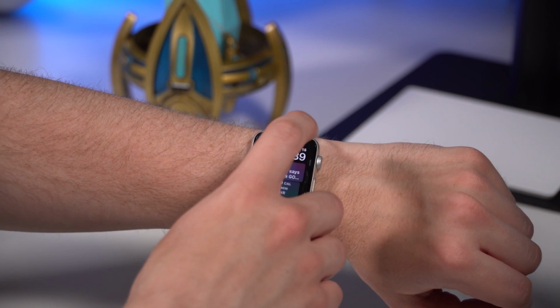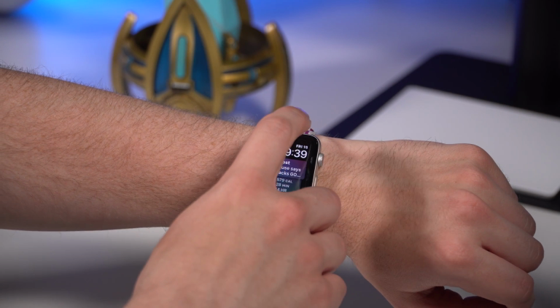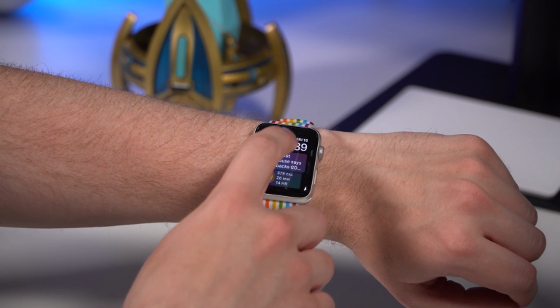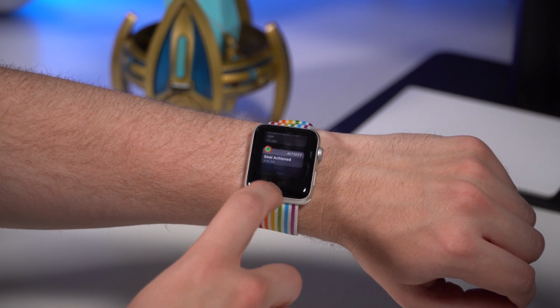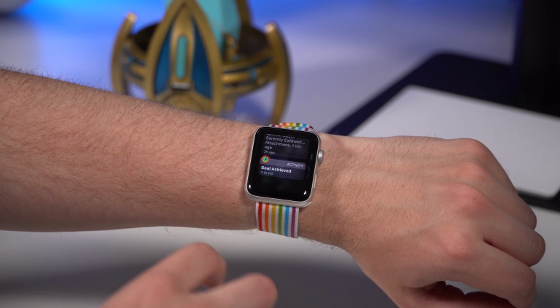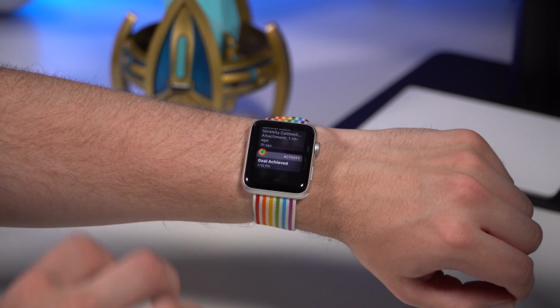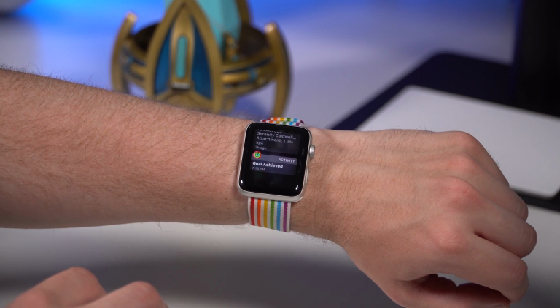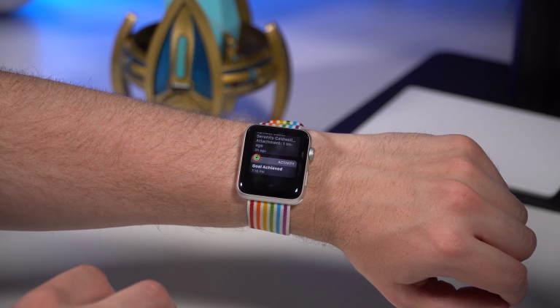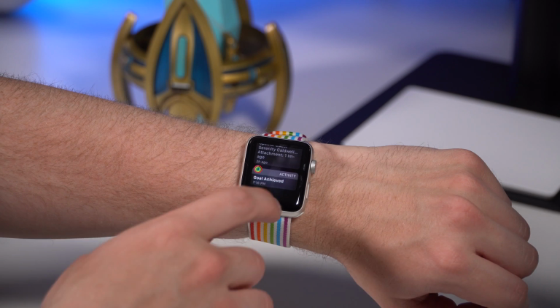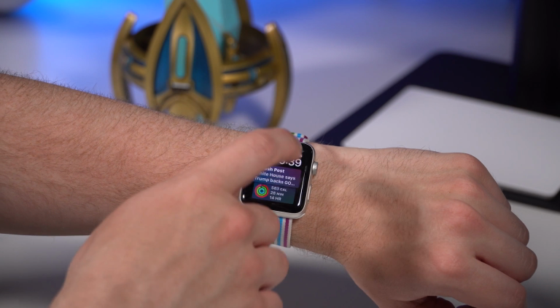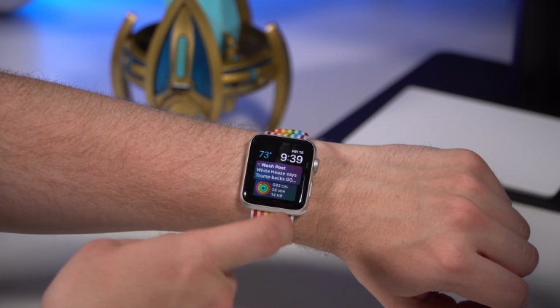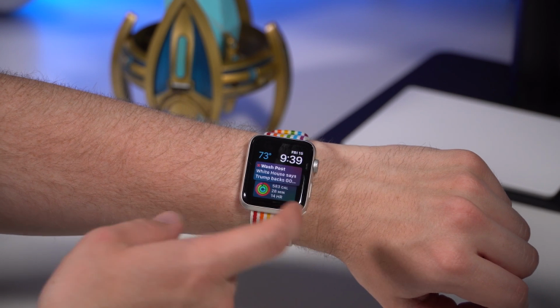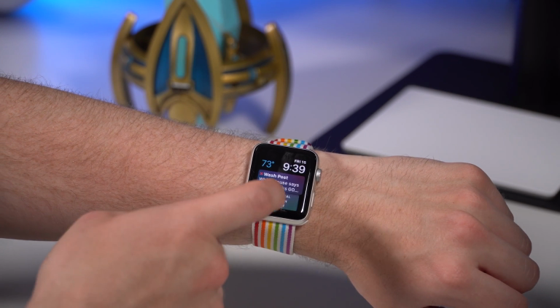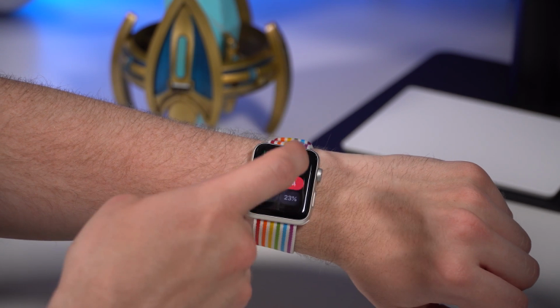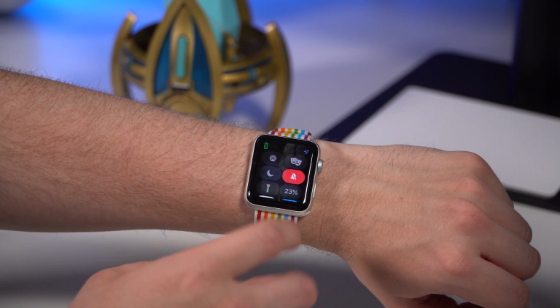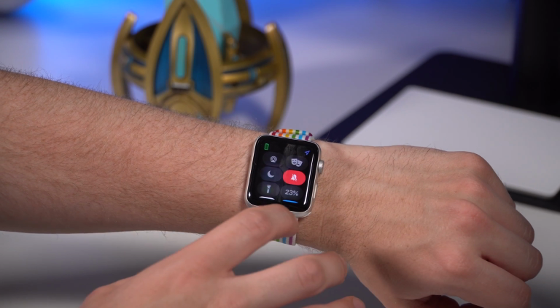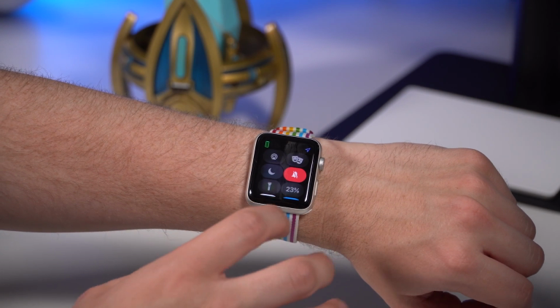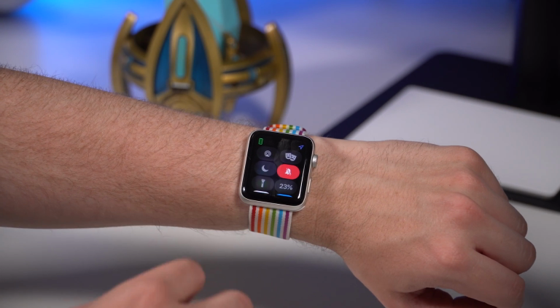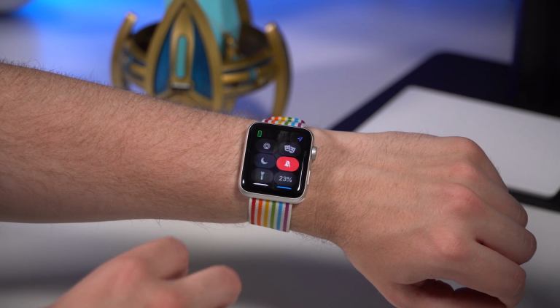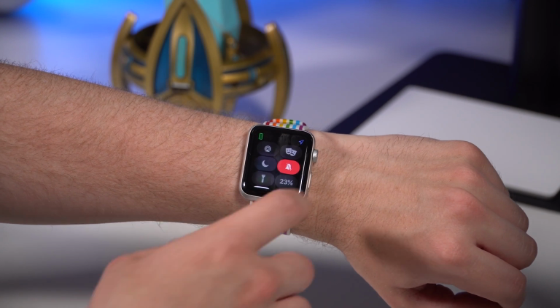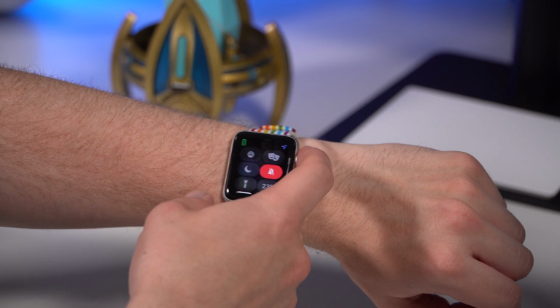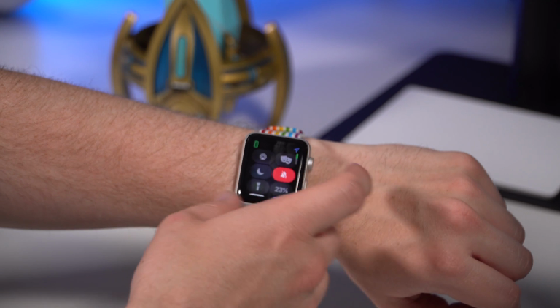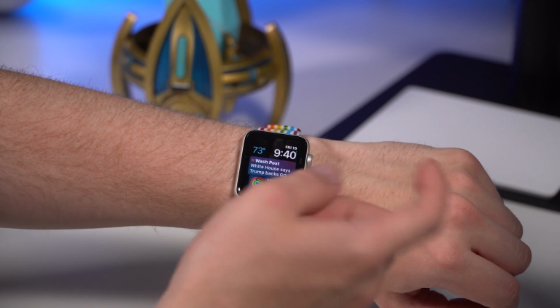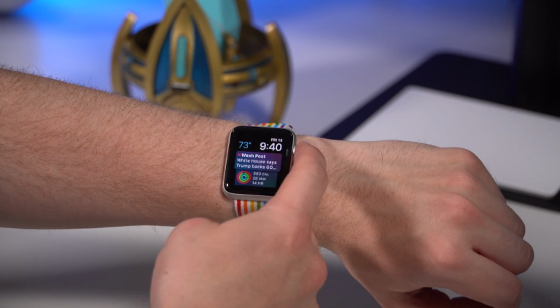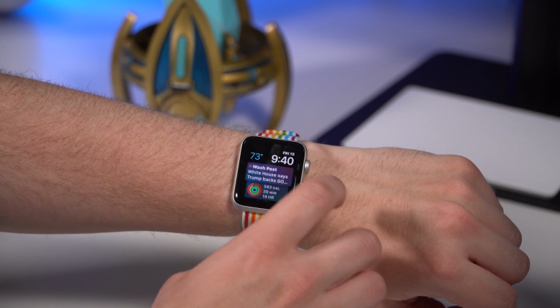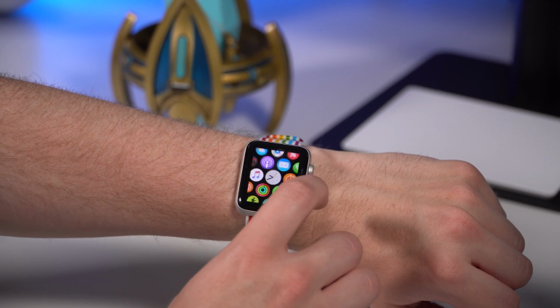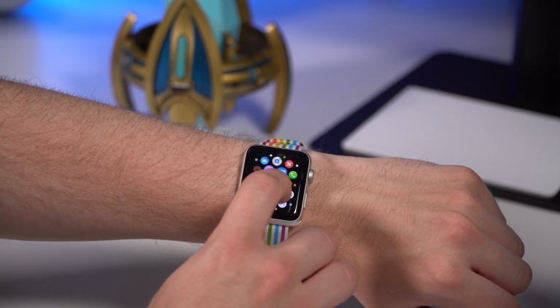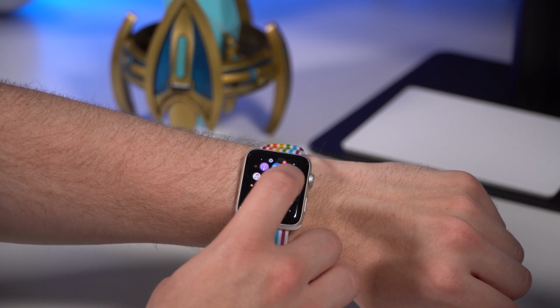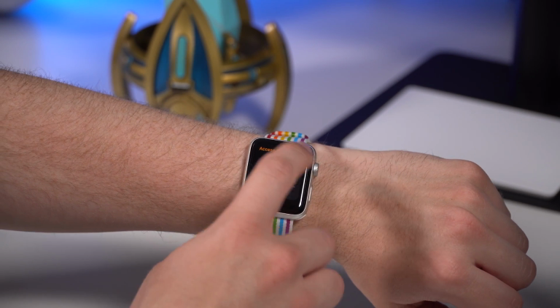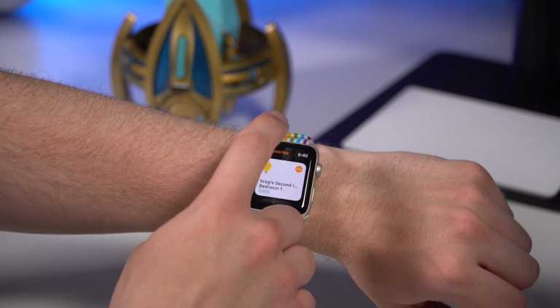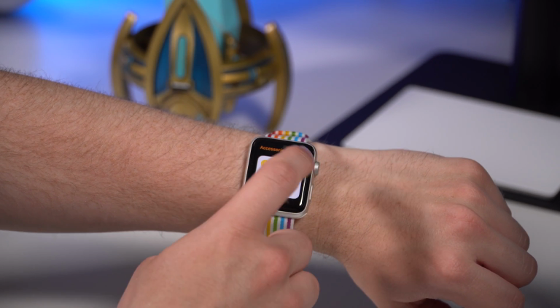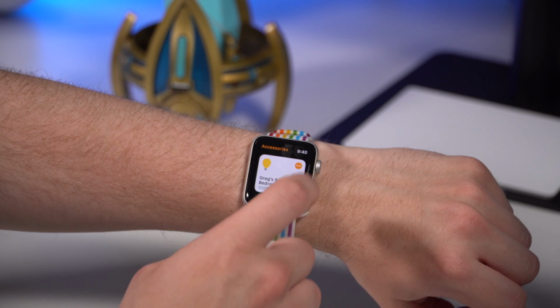If you're on your watch face, you'd swipe down and get all your notifications right there. And if you swipe from the bottom, you'd get your Control Center. Now on watchOS 5, you can actually go into any application — say, if you went into Home — and access Control Center.